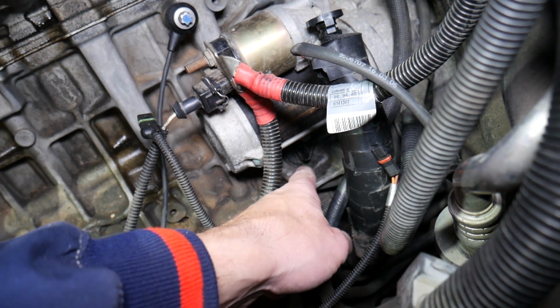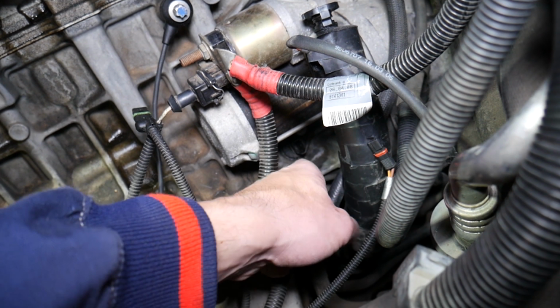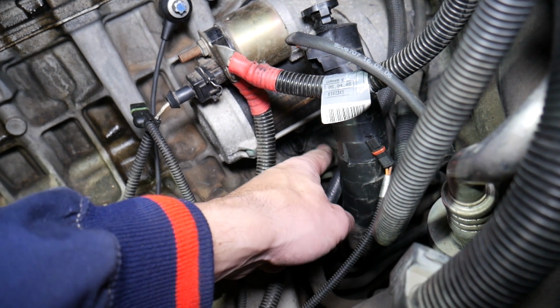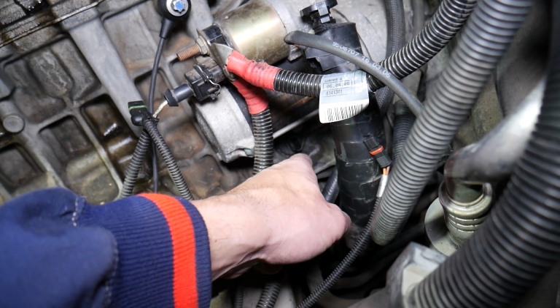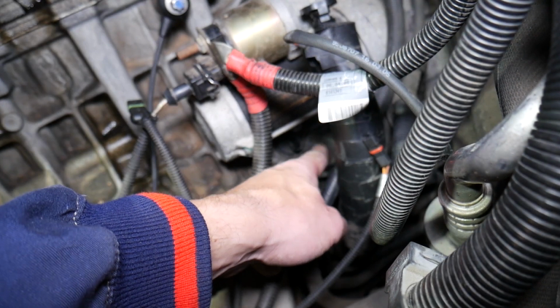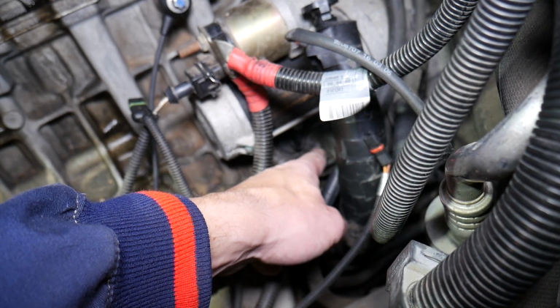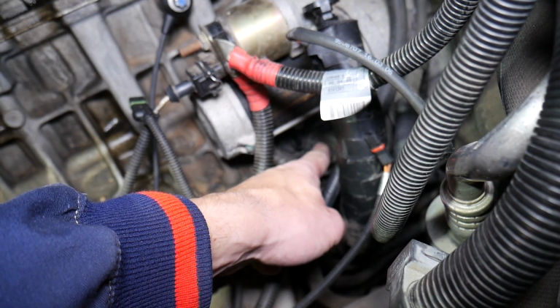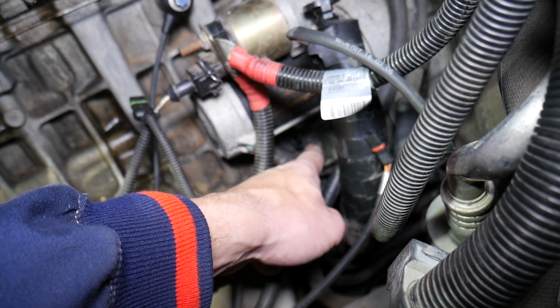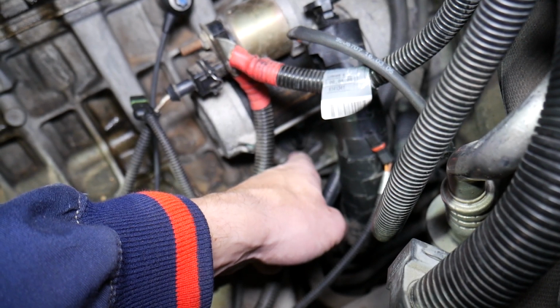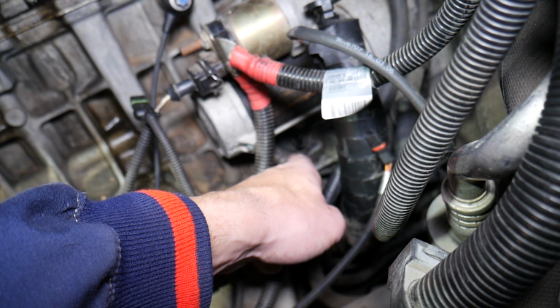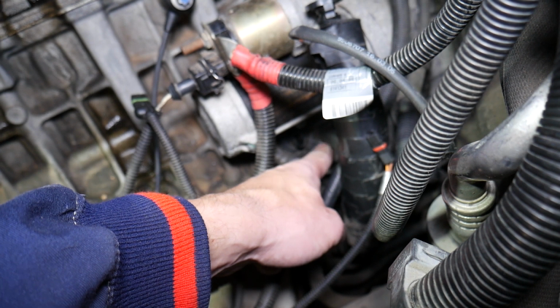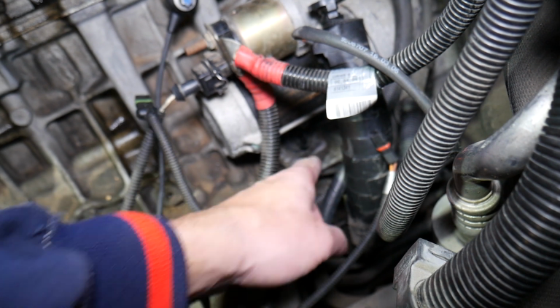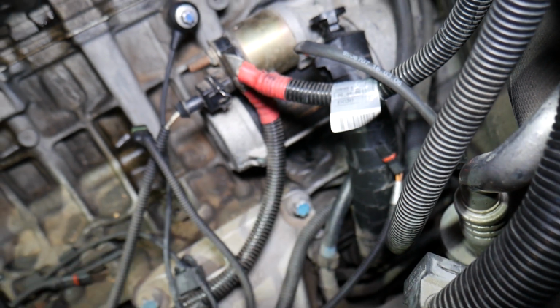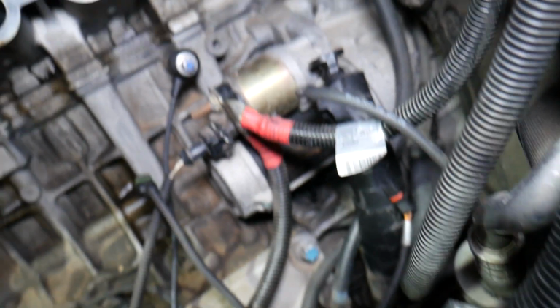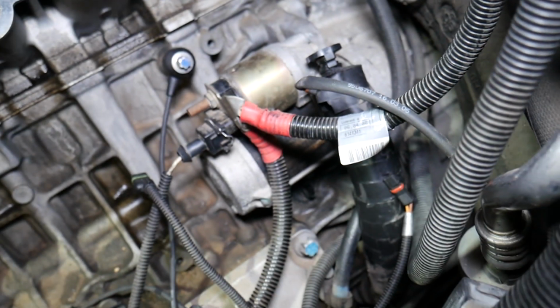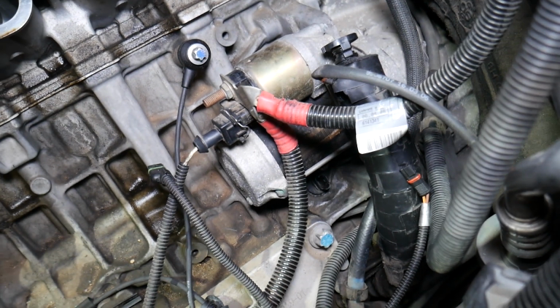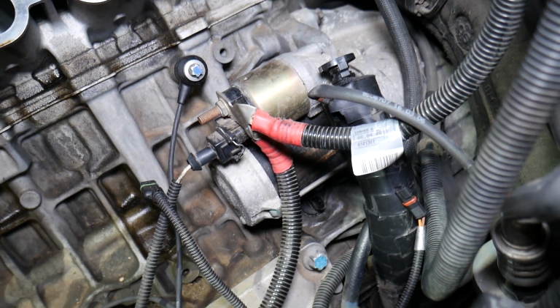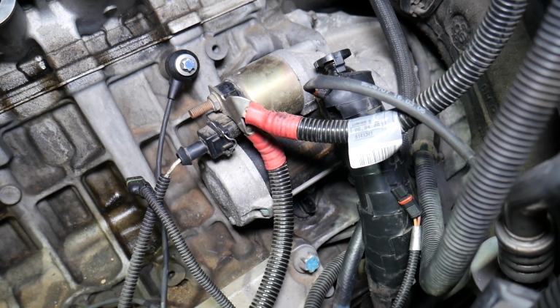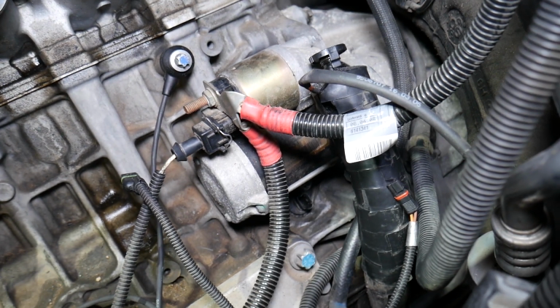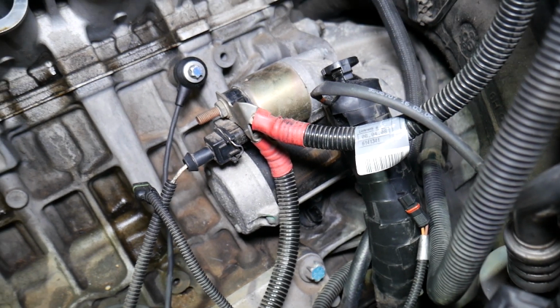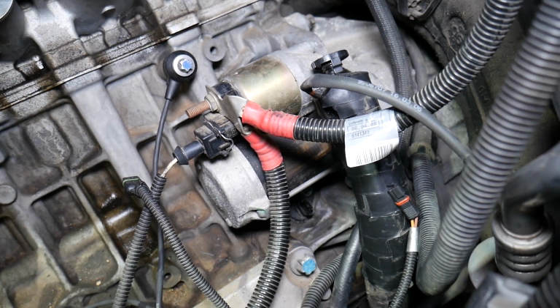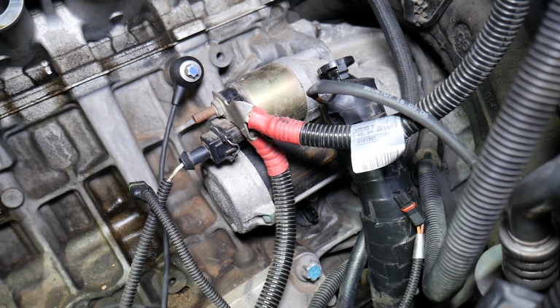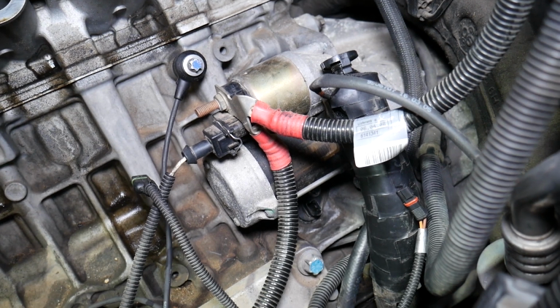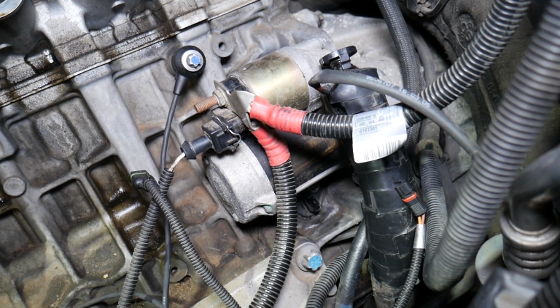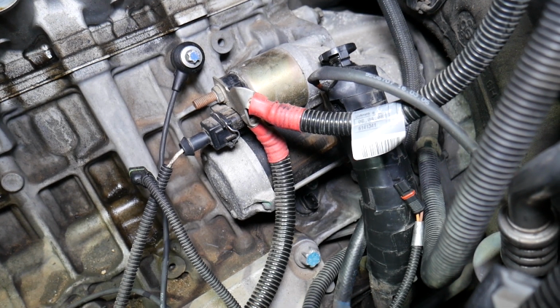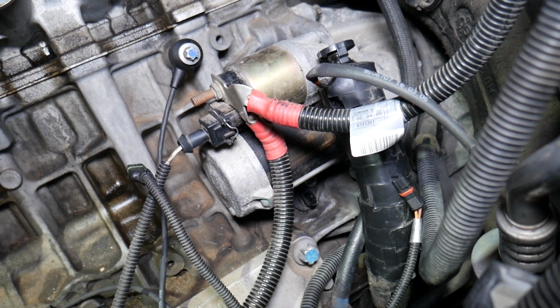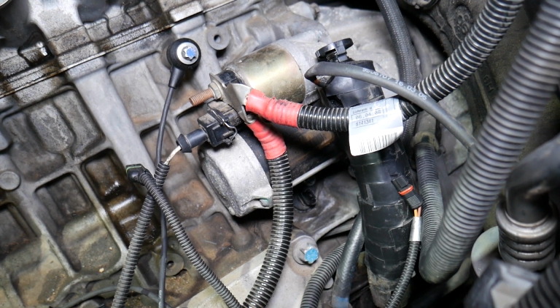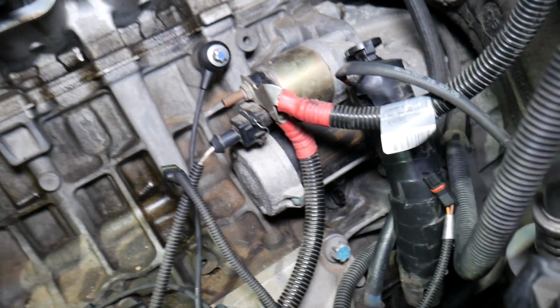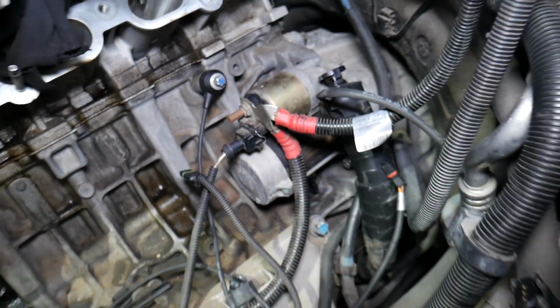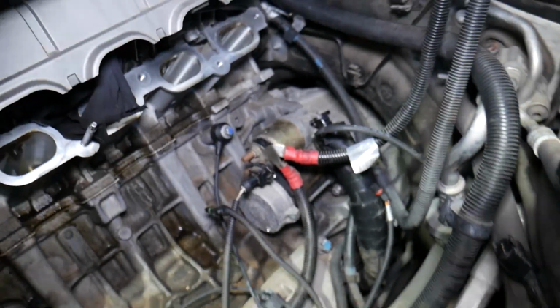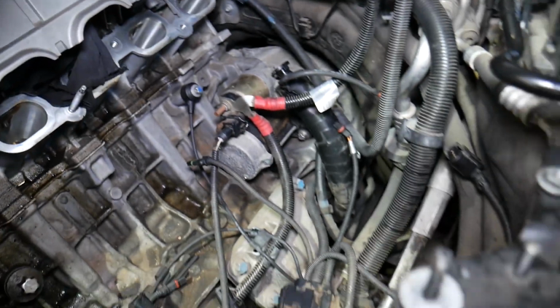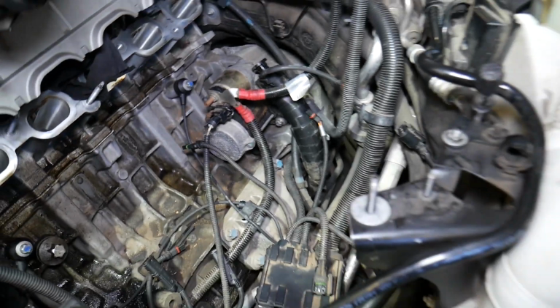Usually you will have sand, dust, dirt, and oil leaks here, so always clean that area before you remove the sensor — because all that dust and dirt will end up in the engine.